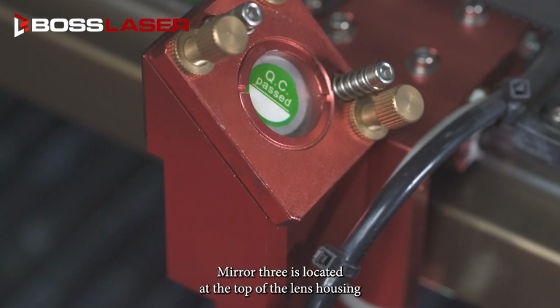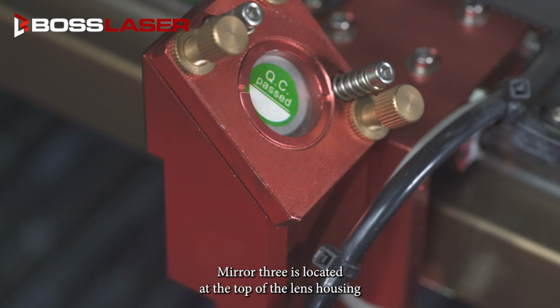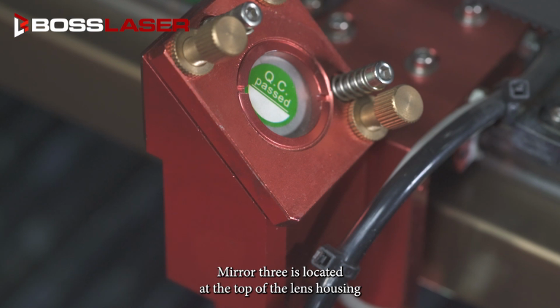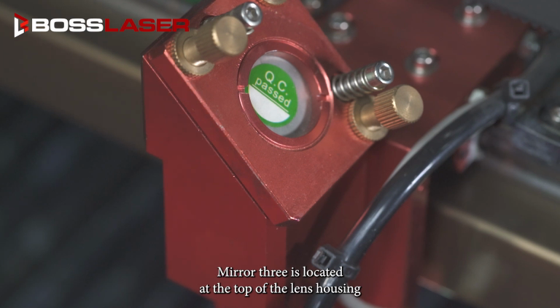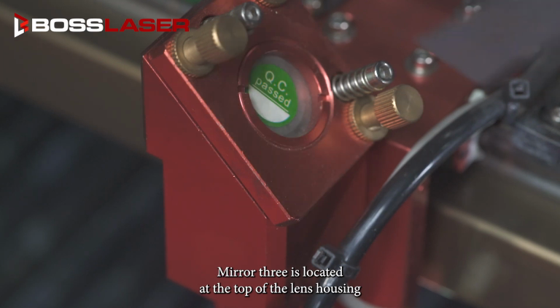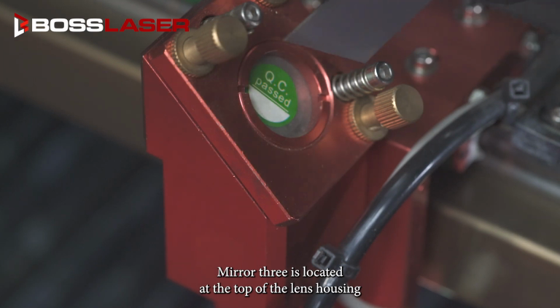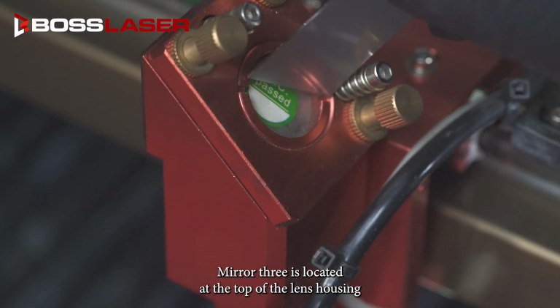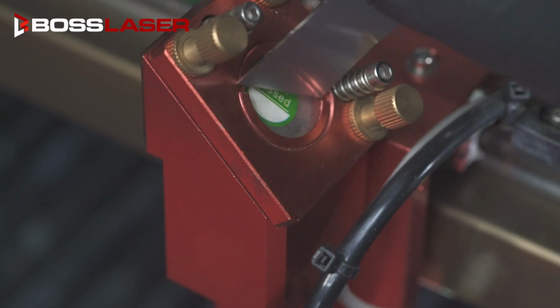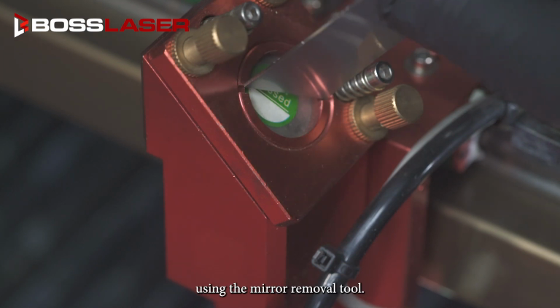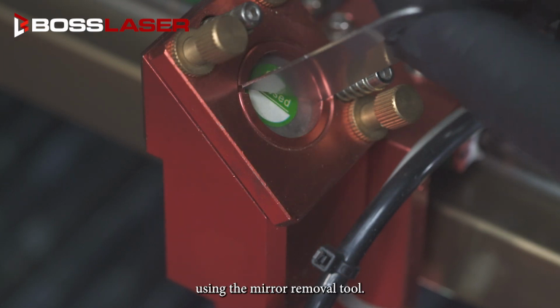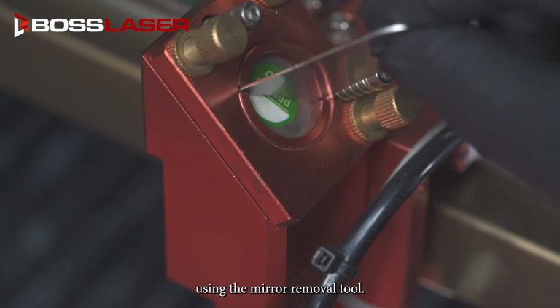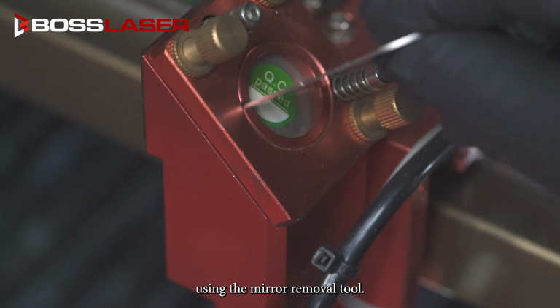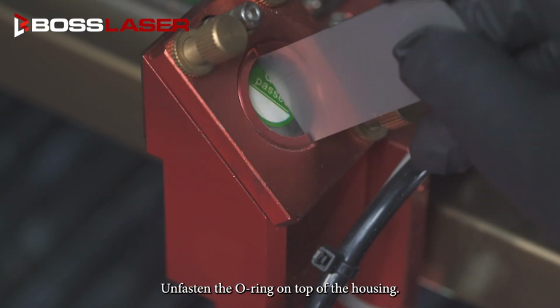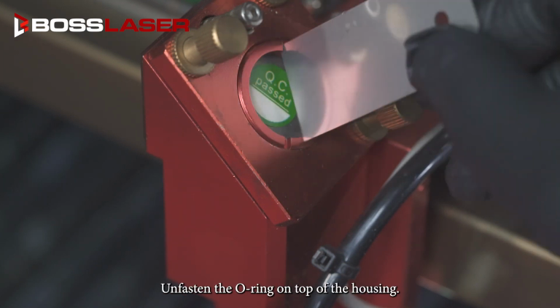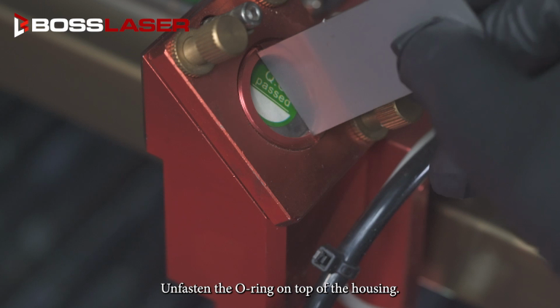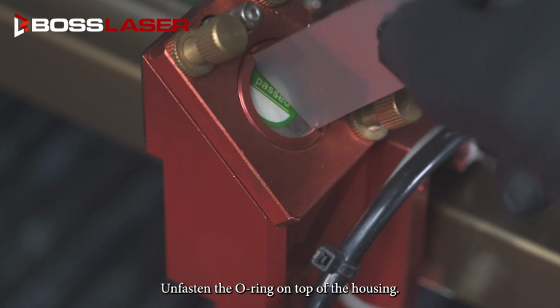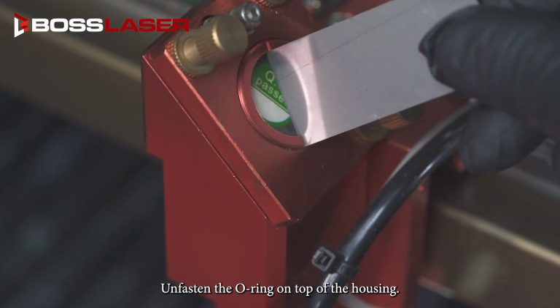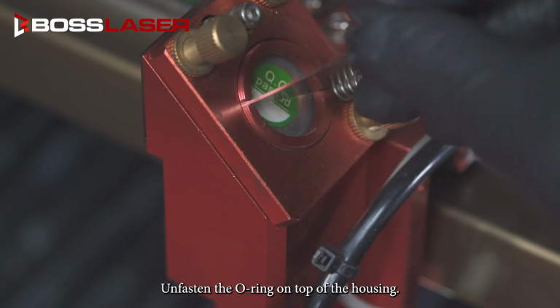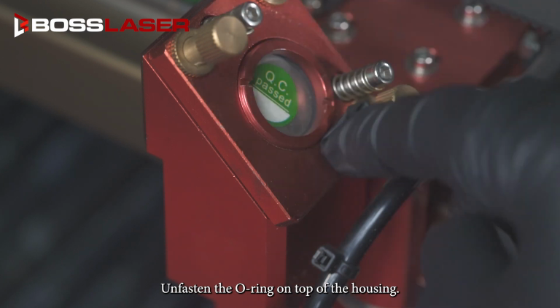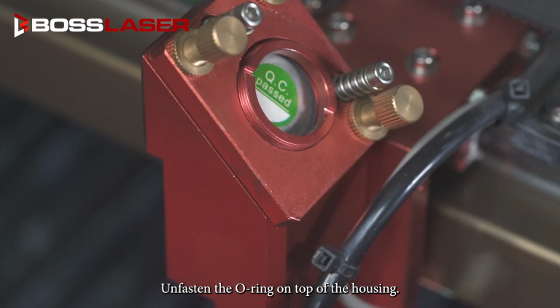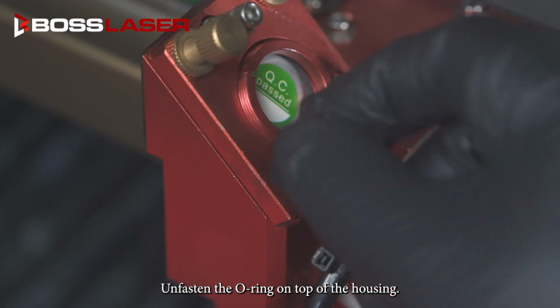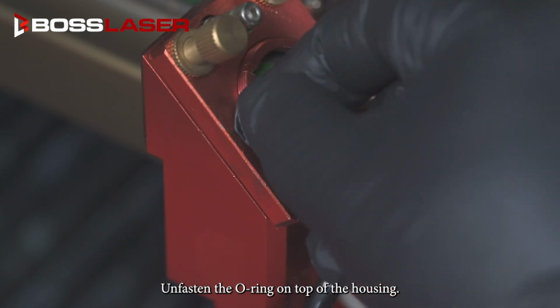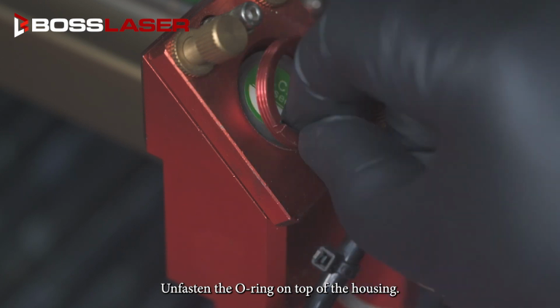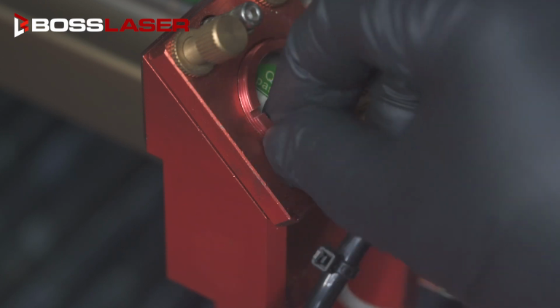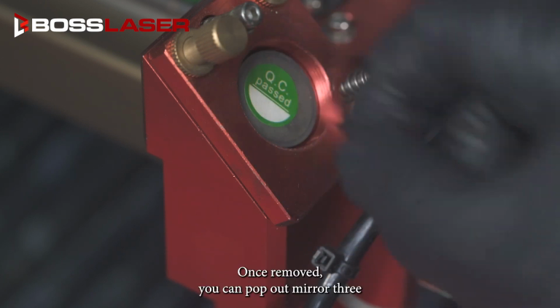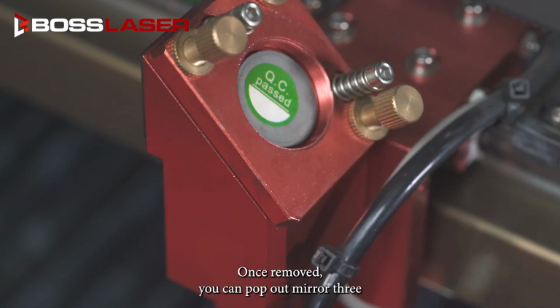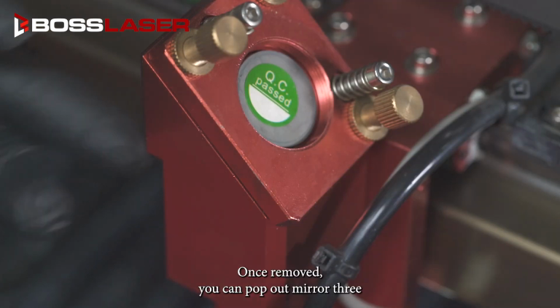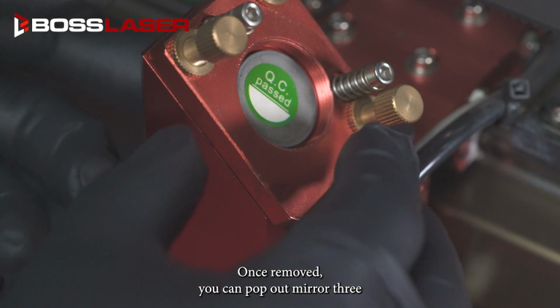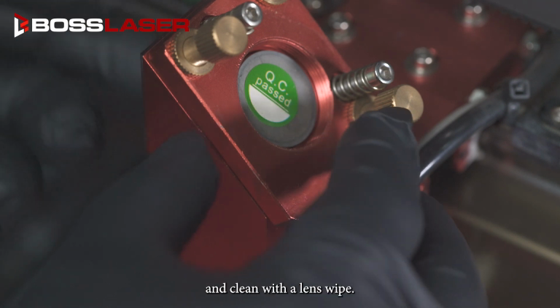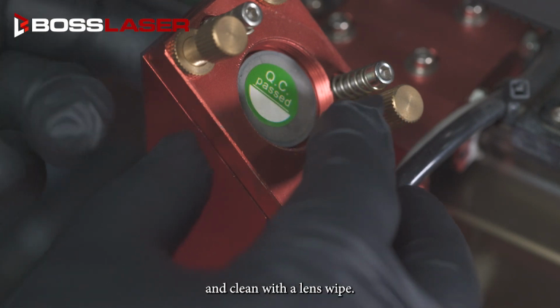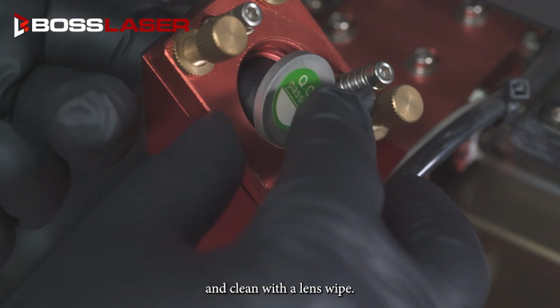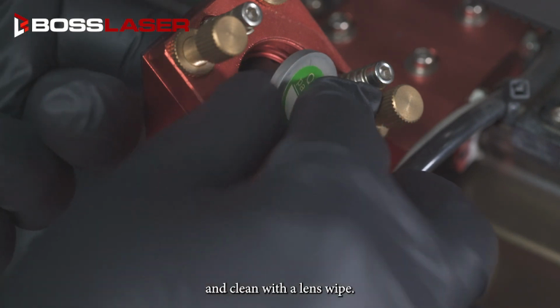Mirror three is located at the top of the lens housing. Using the mirror removal tool, unfasten the o-ring on top of the housing. Once removed, you can pop out mirror three and clean with a lens wipe.